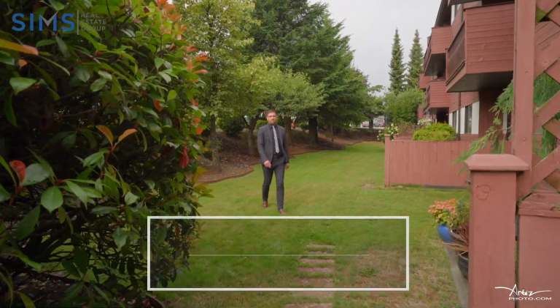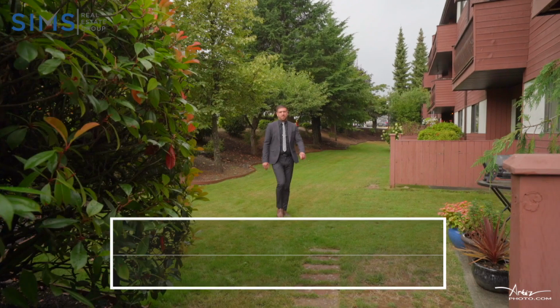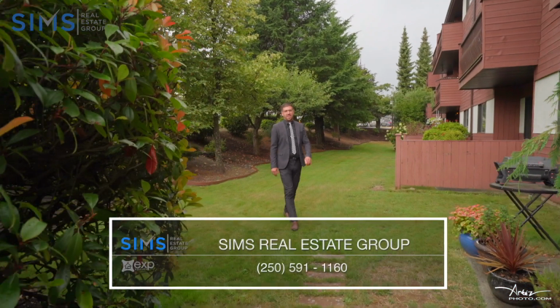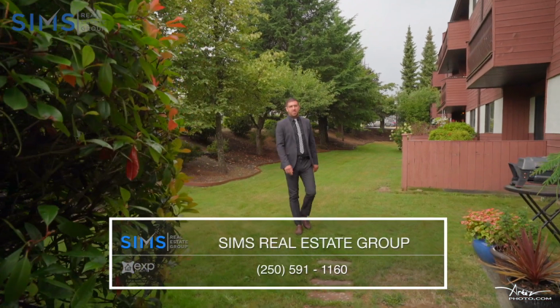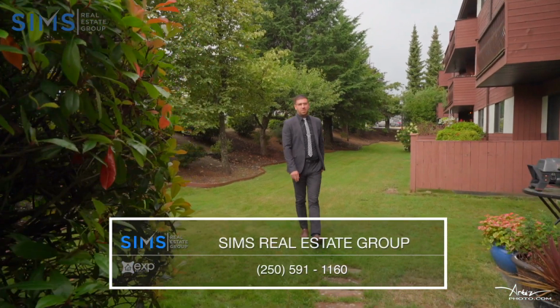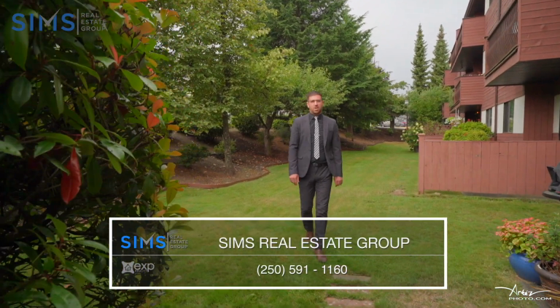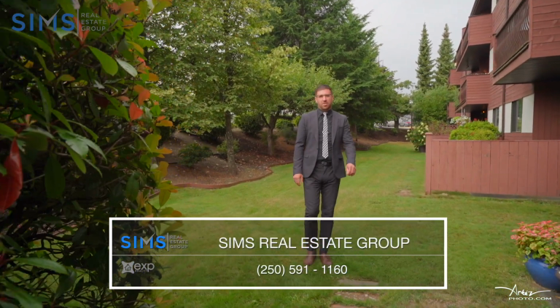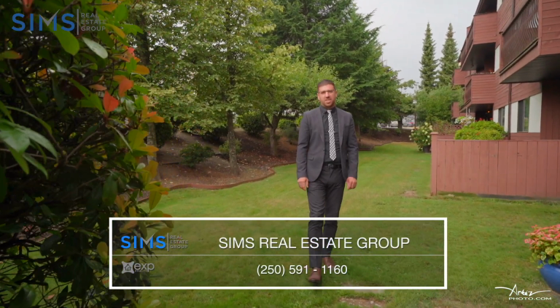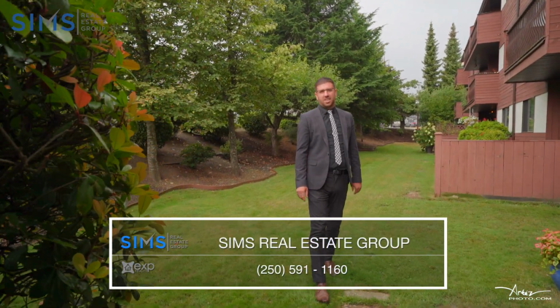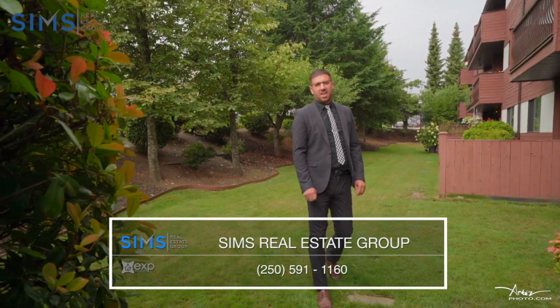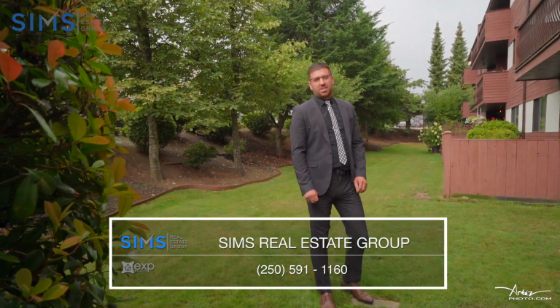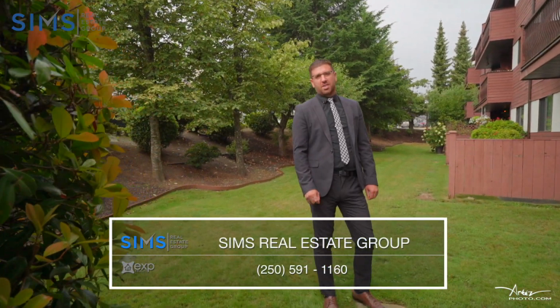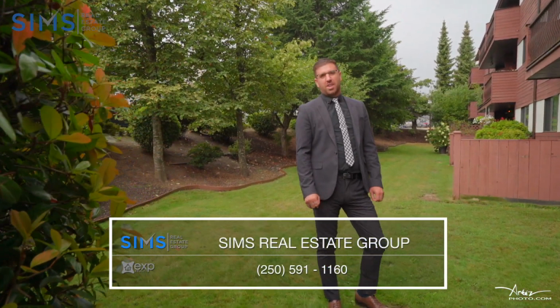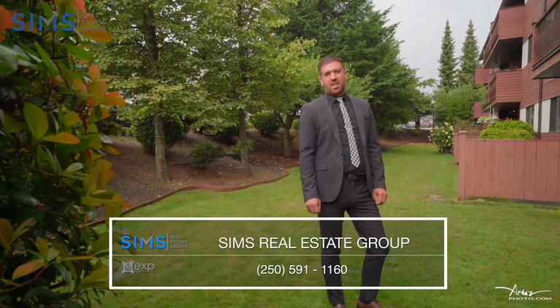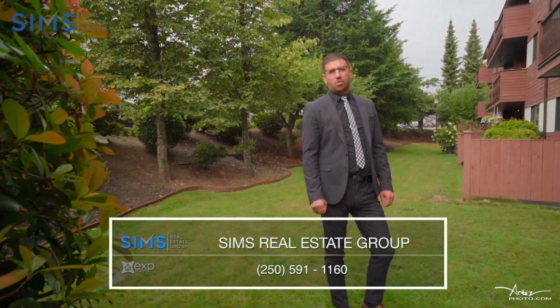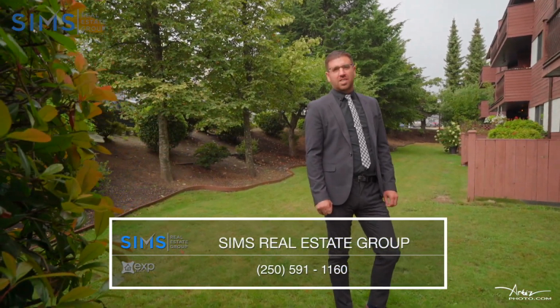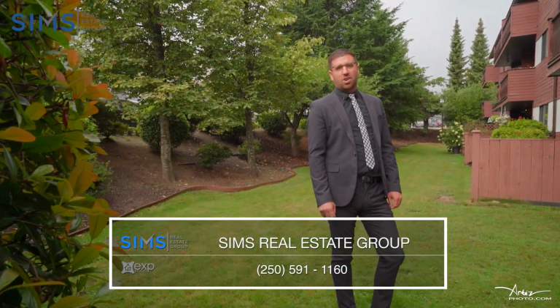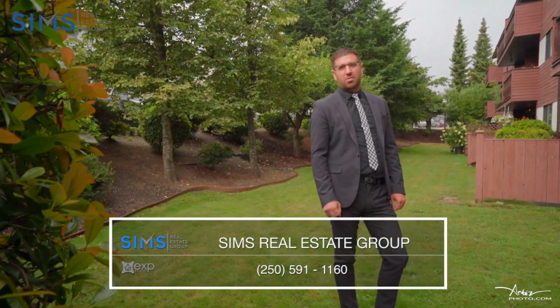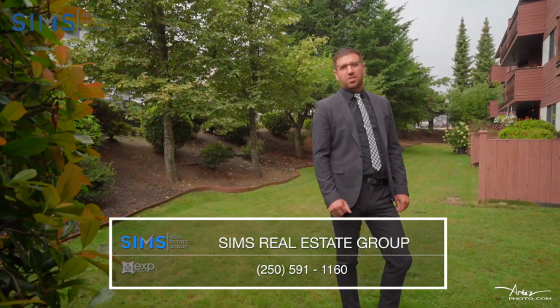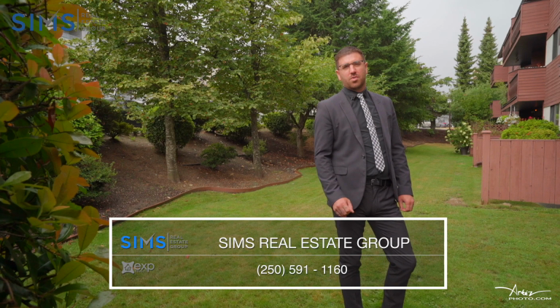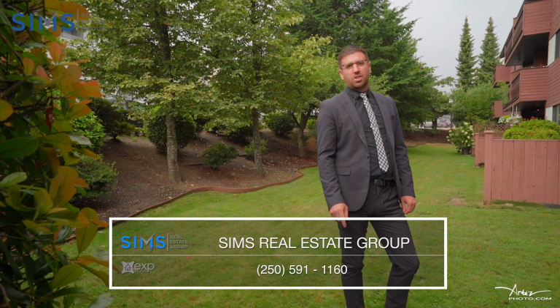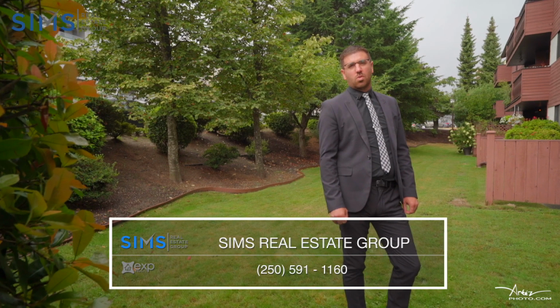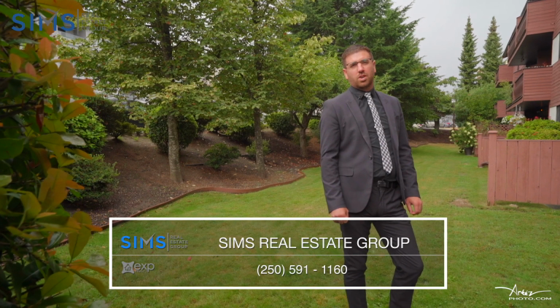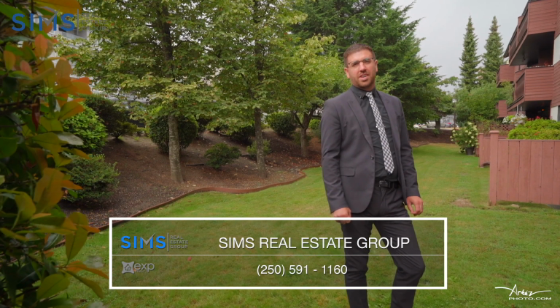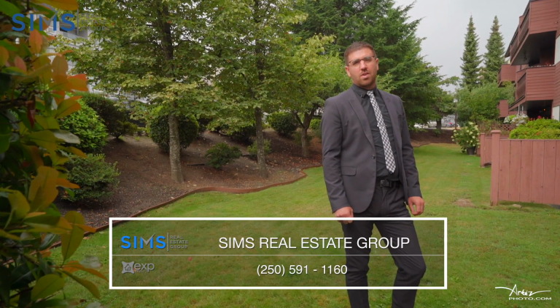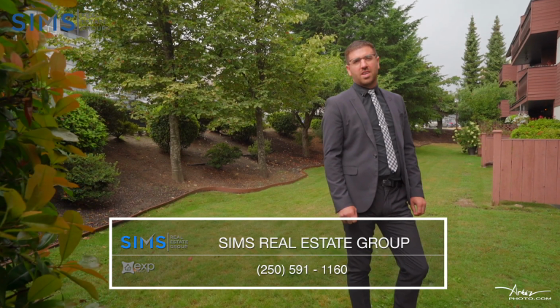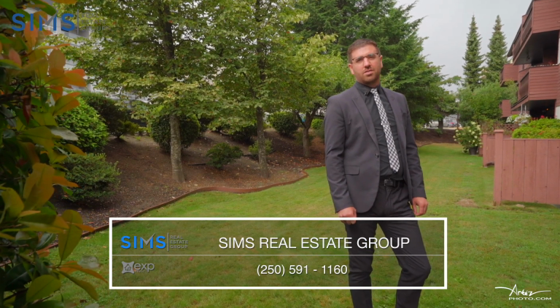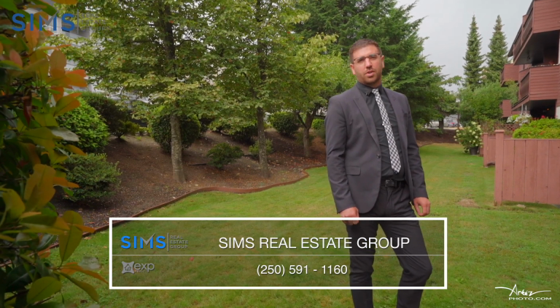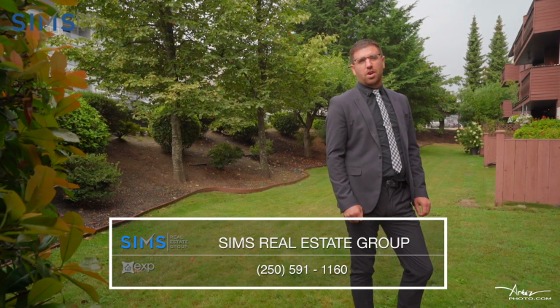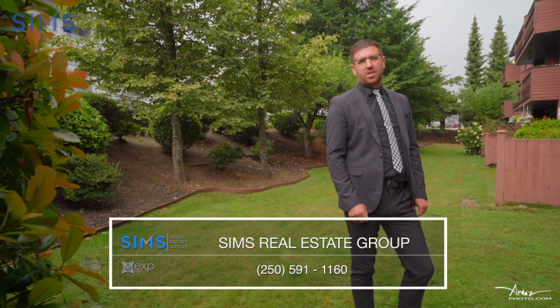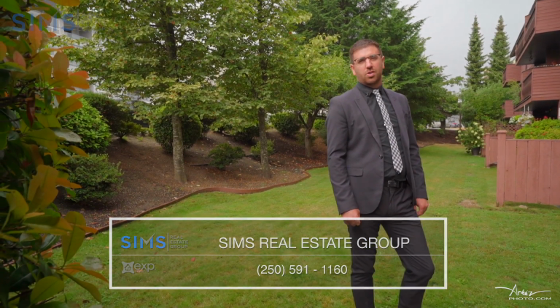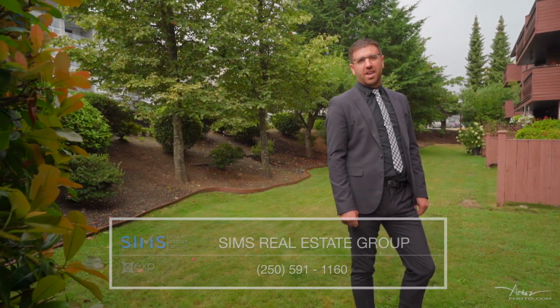Thank you for taking your time to check out my newest listing. This unit is priced to sell and won't last long, so reach out to your realtor or one of our client care representatives and book your confidential showing today.